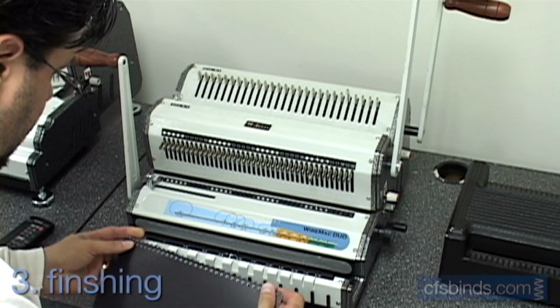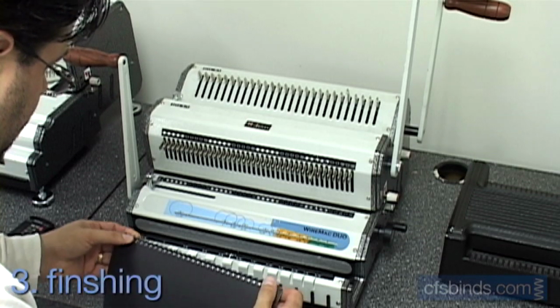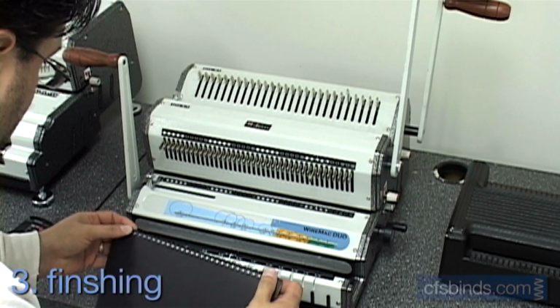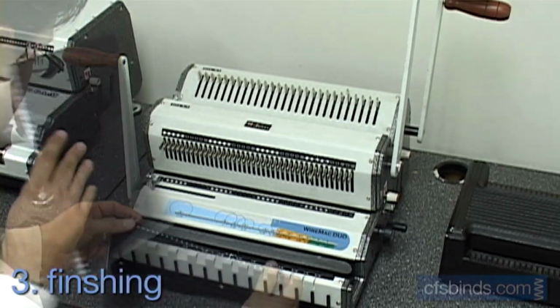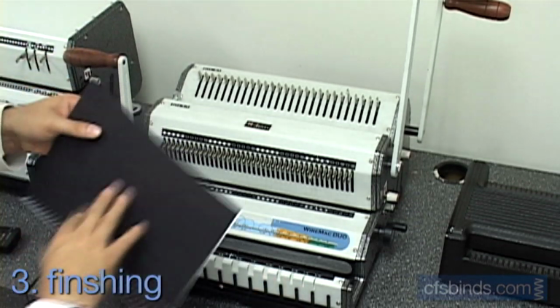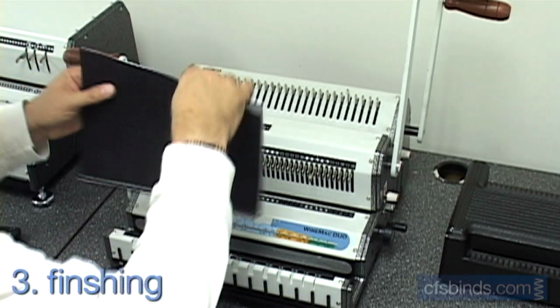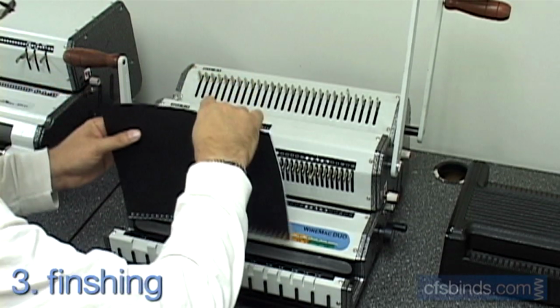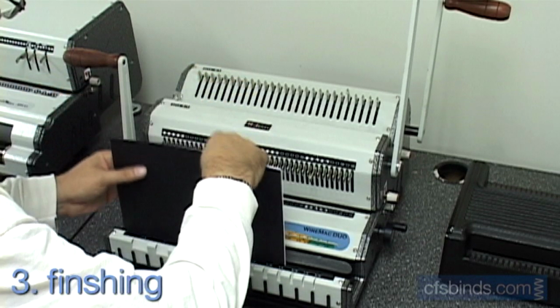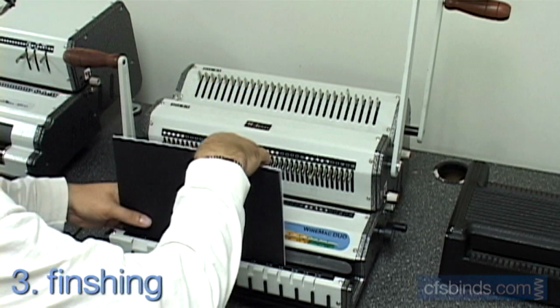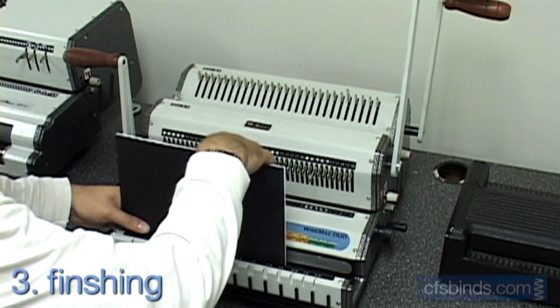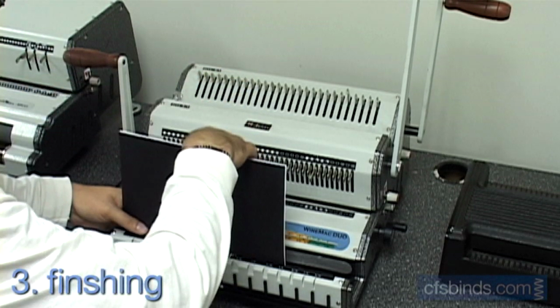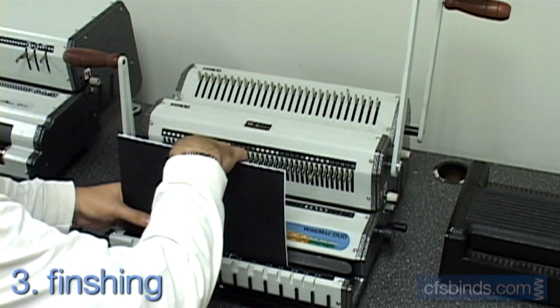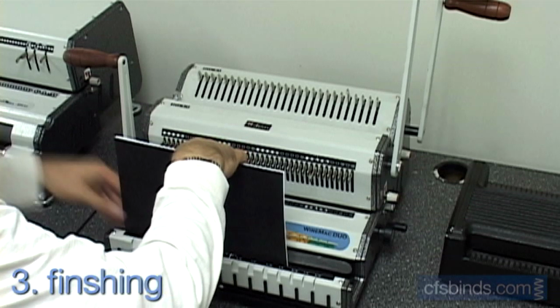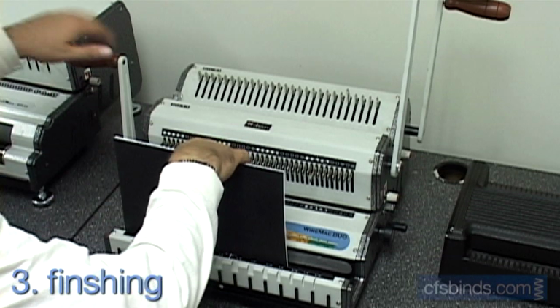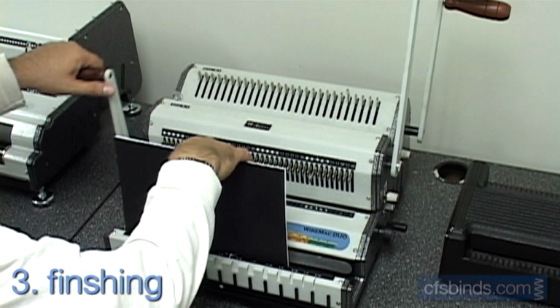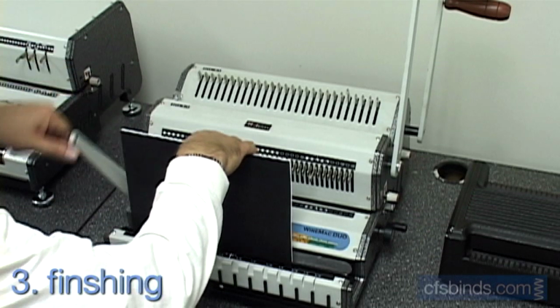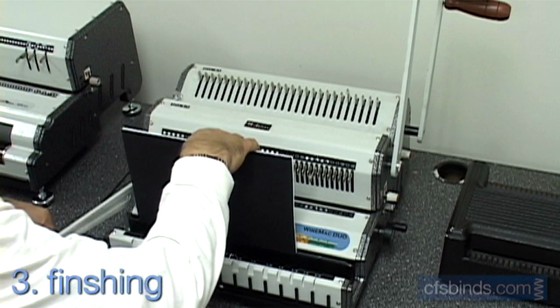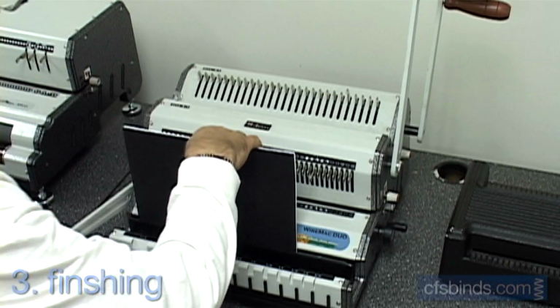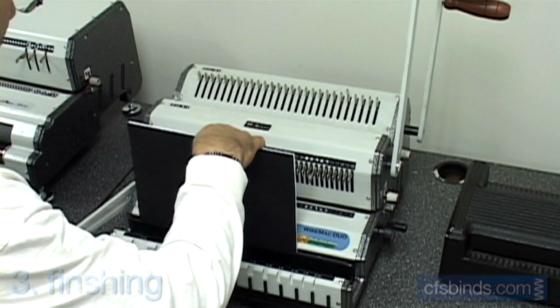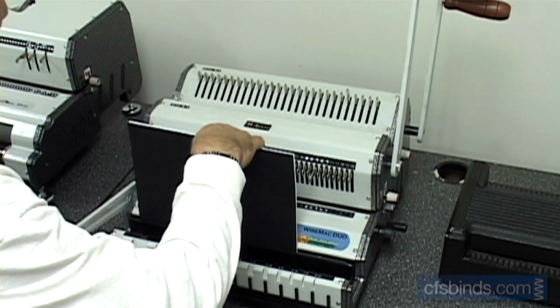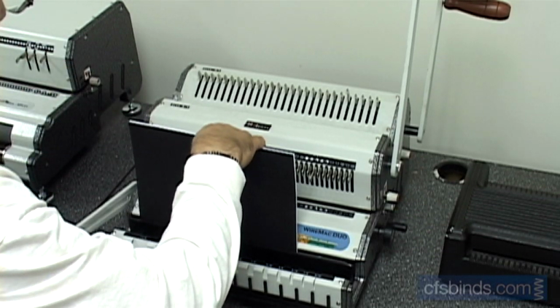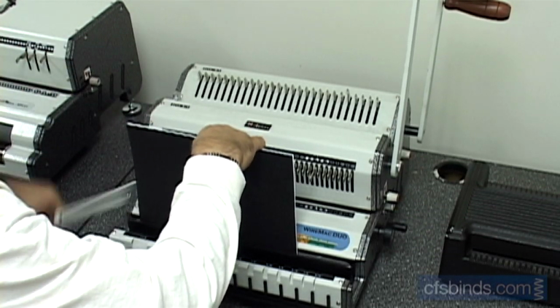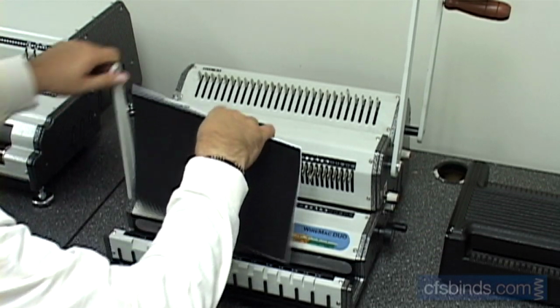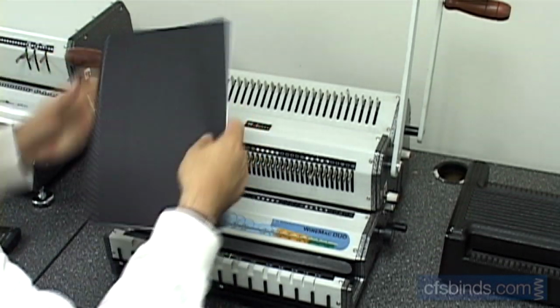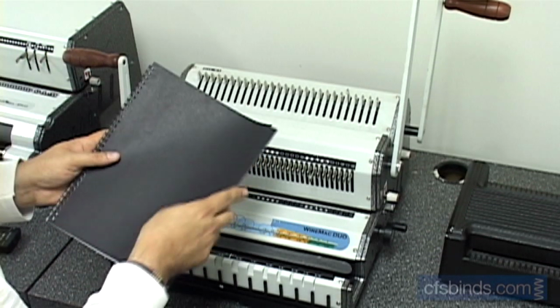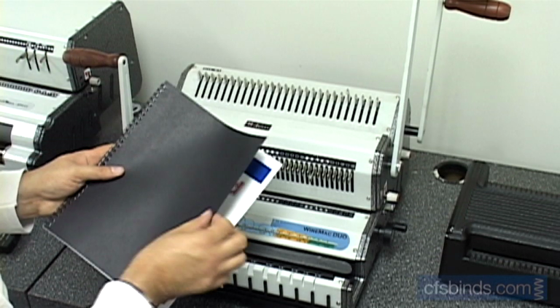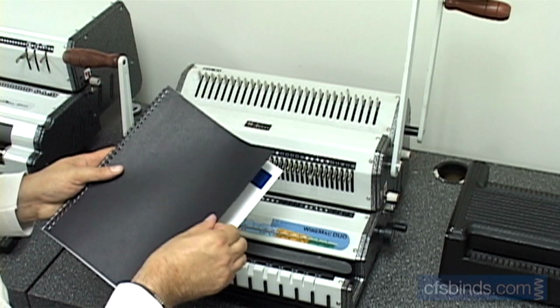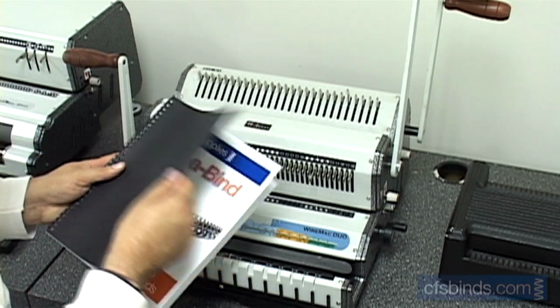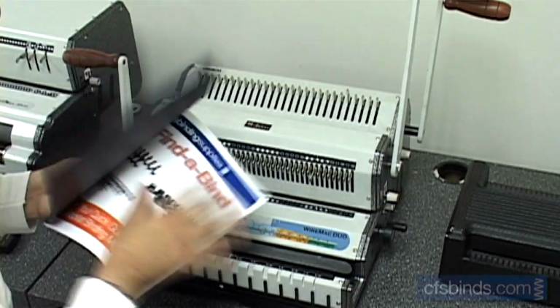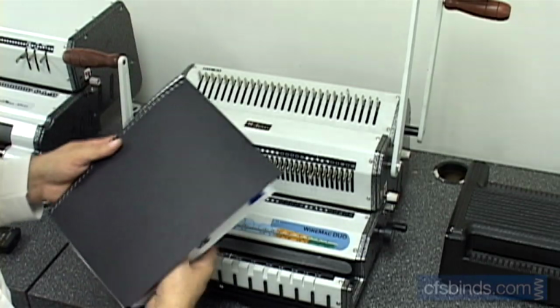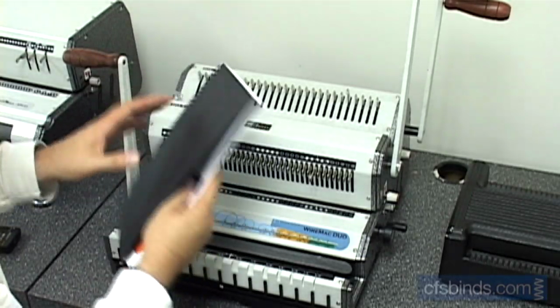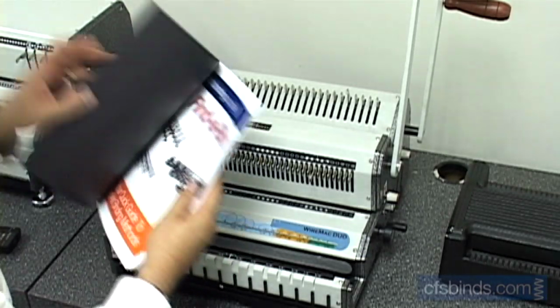Last step, finish by crimping the open wire loops using a wire closer. This squeezes the wires into a closed, round configuration. Then flip the back cover over, and you're all done.